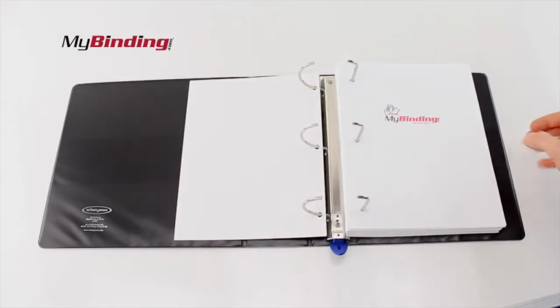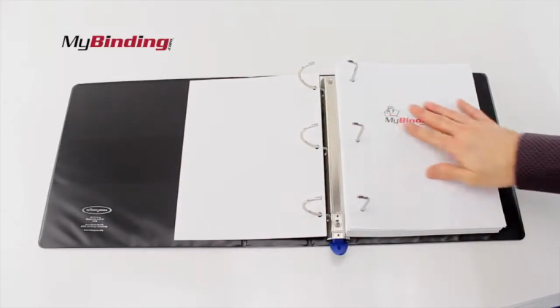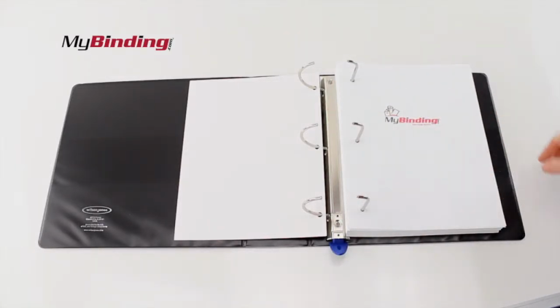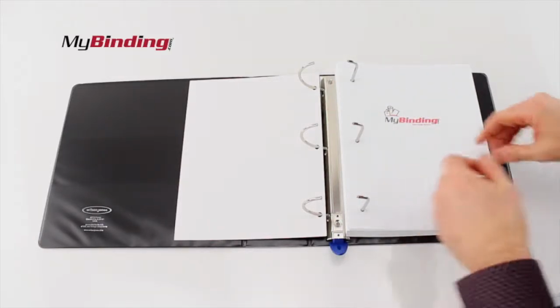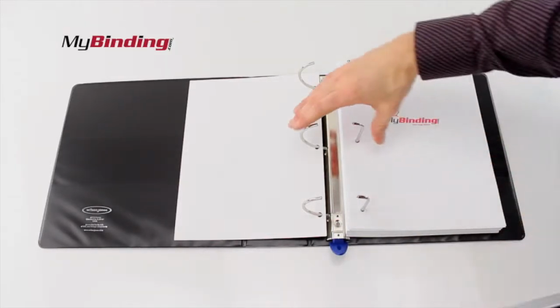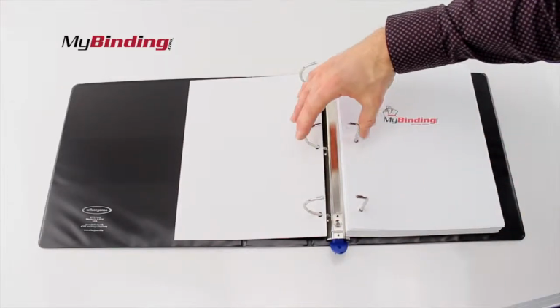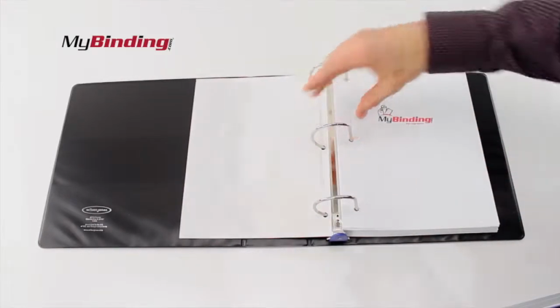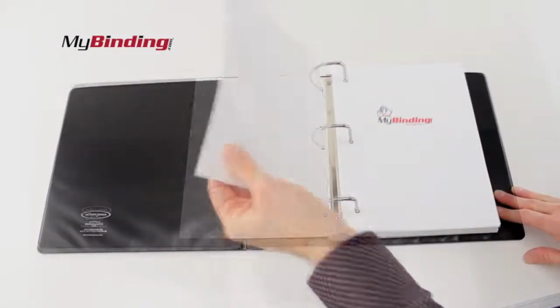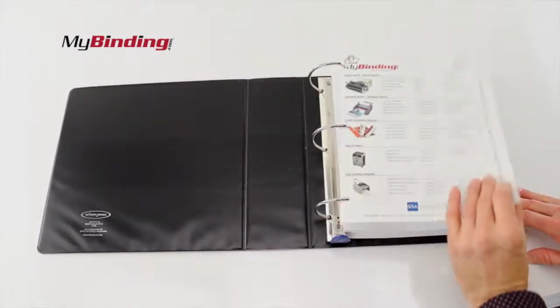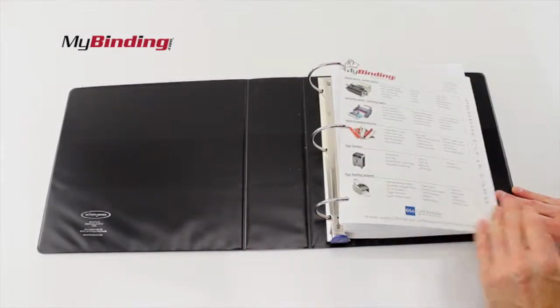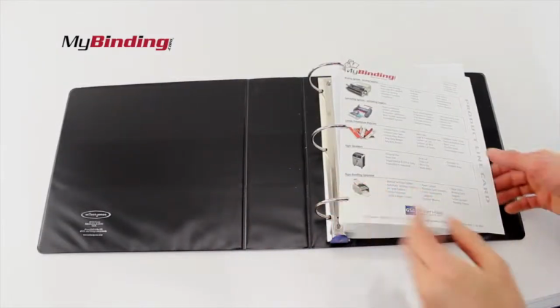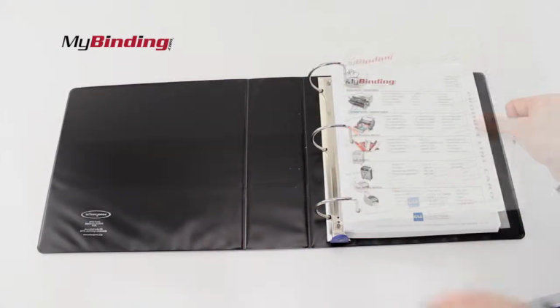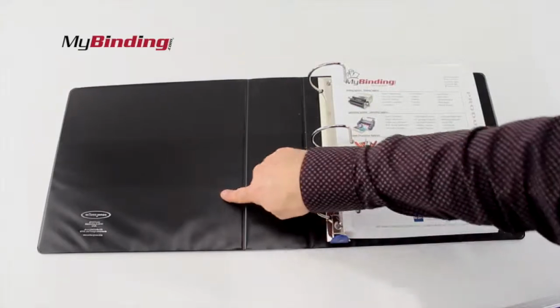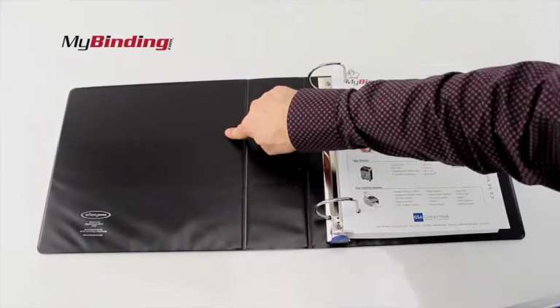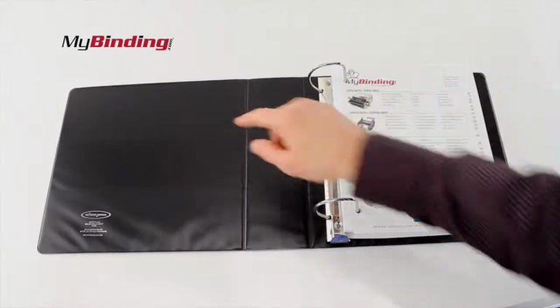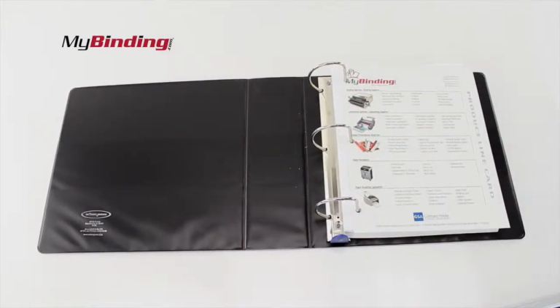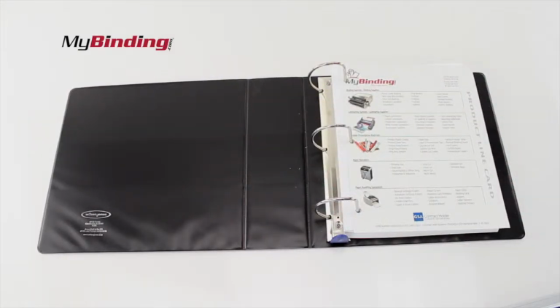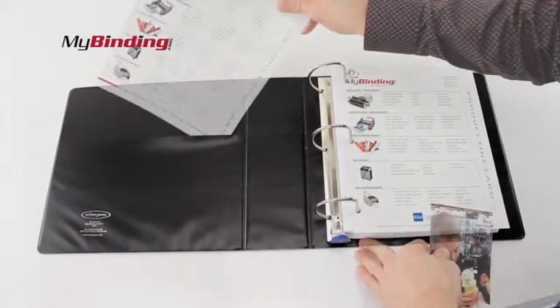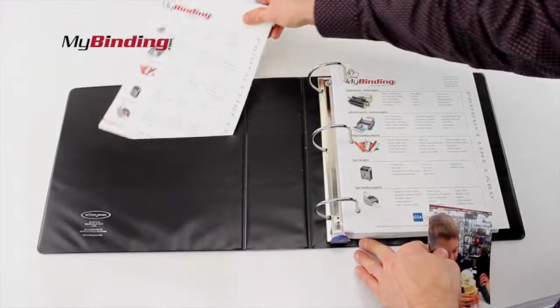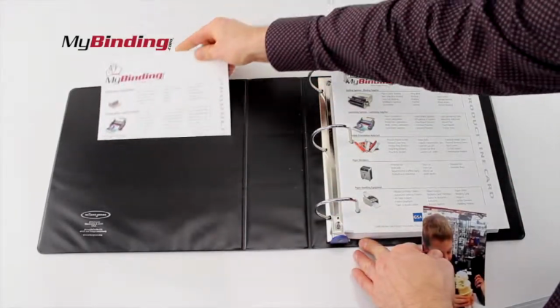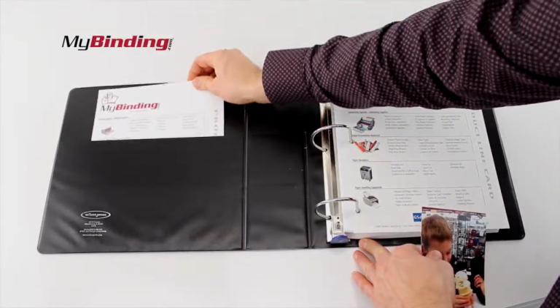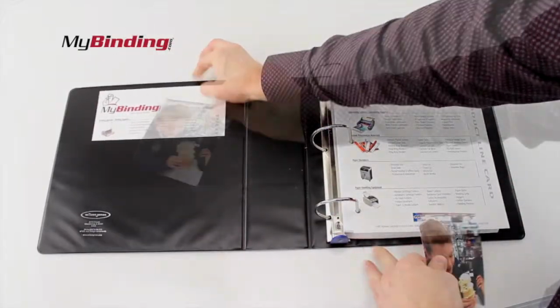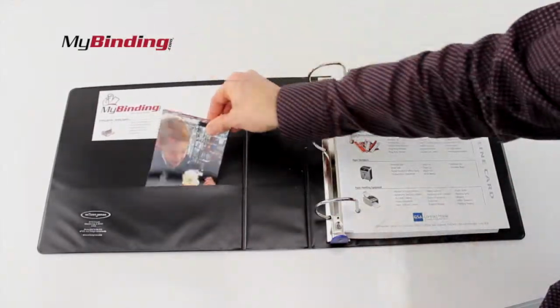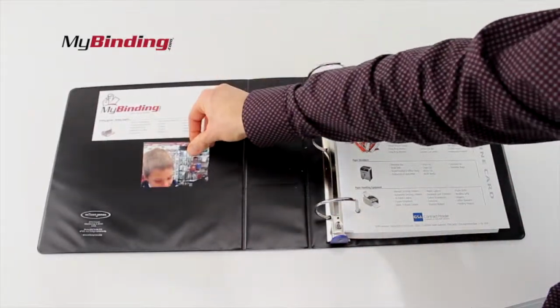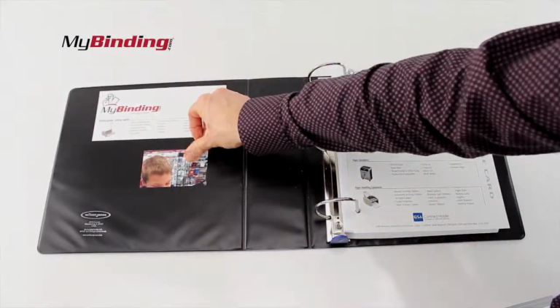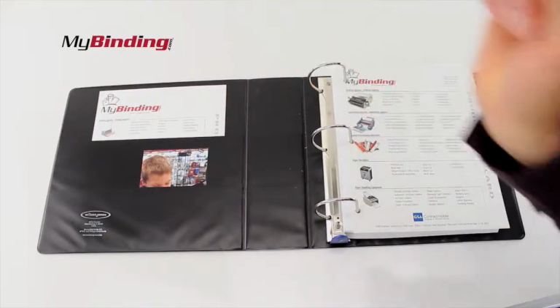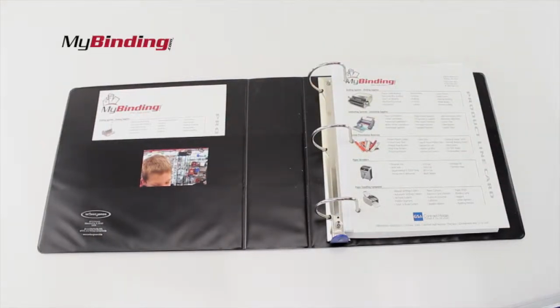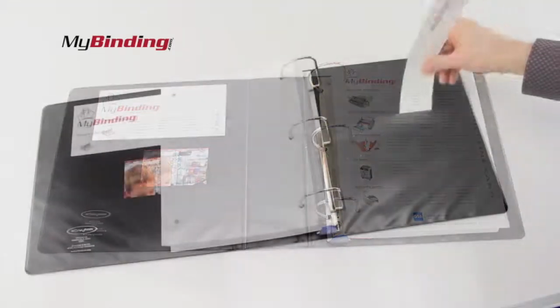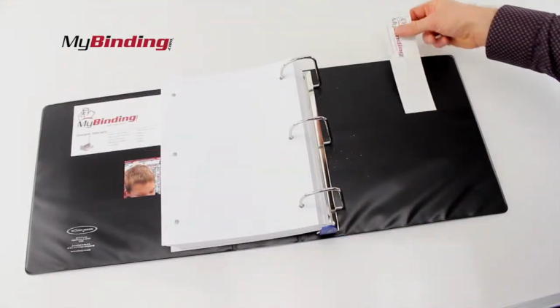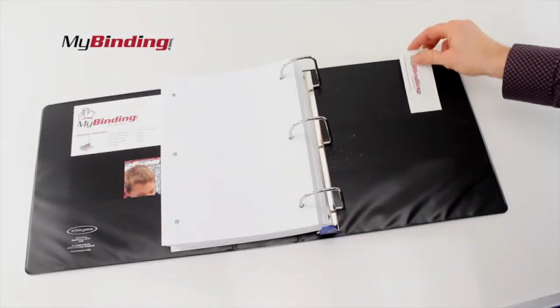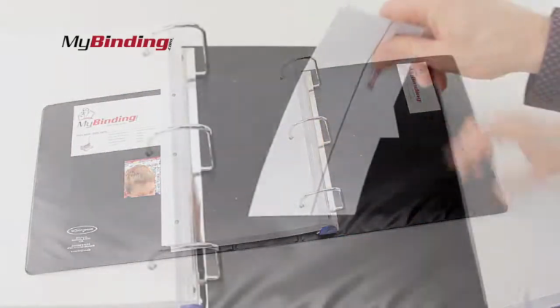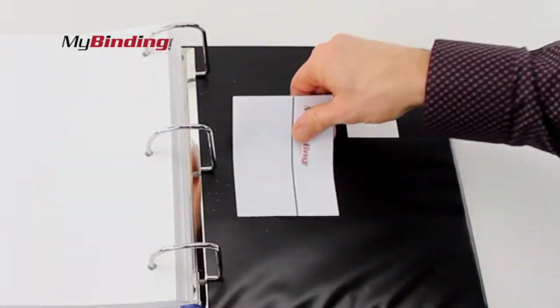They're solid, rugged, and built to last. The inside of both the back and front cover boast two separate pockets, tall and short, in order to keep your more loose items together and displayed properly.